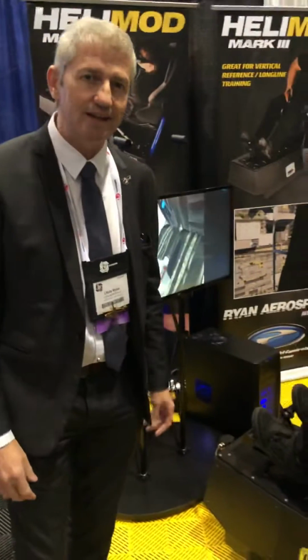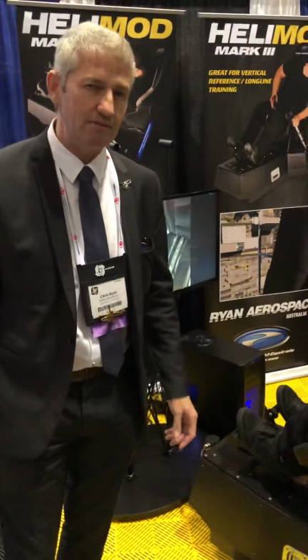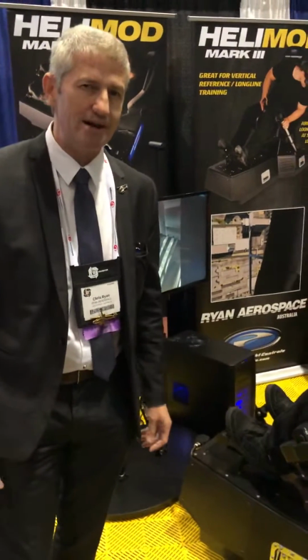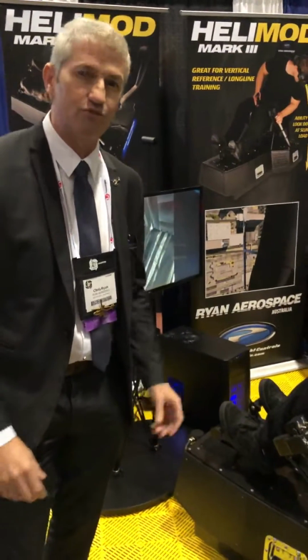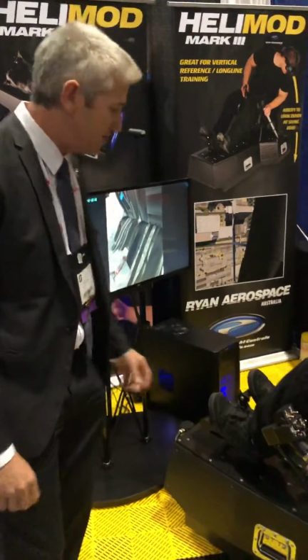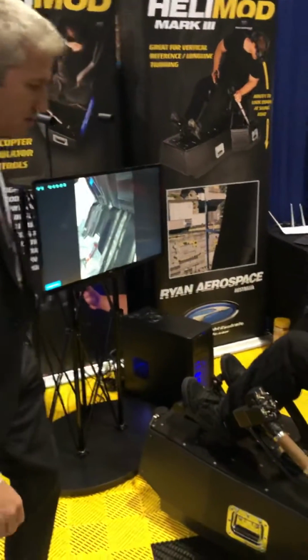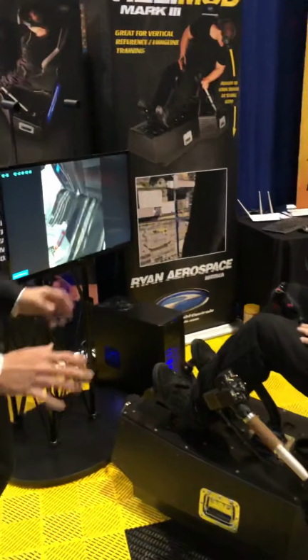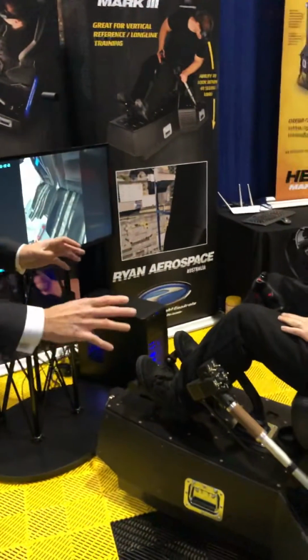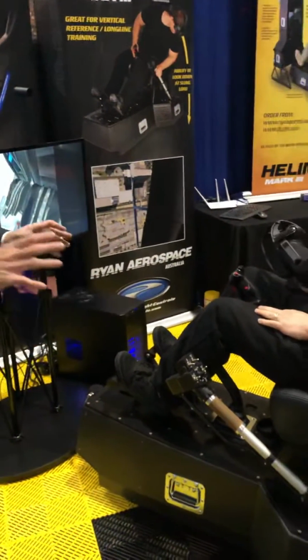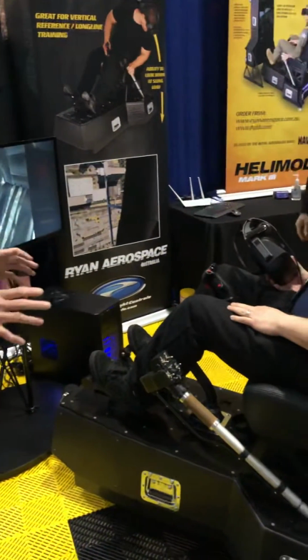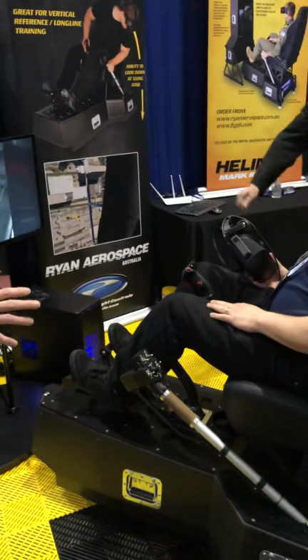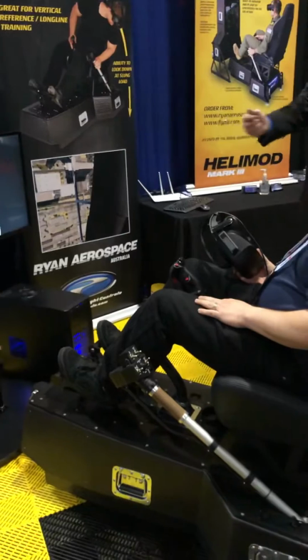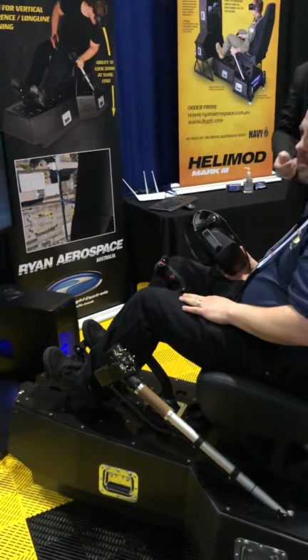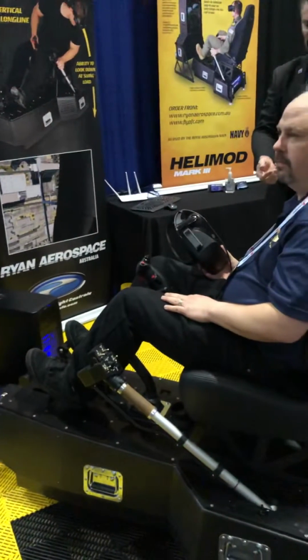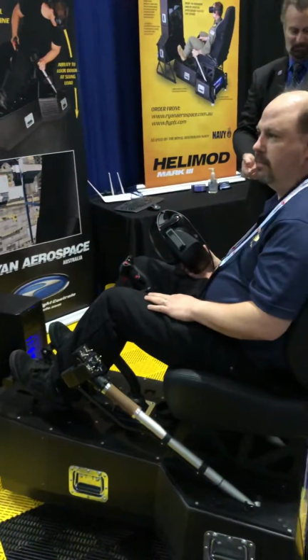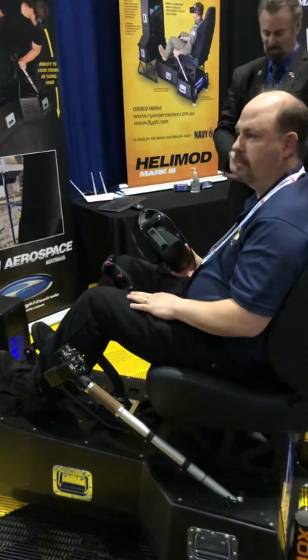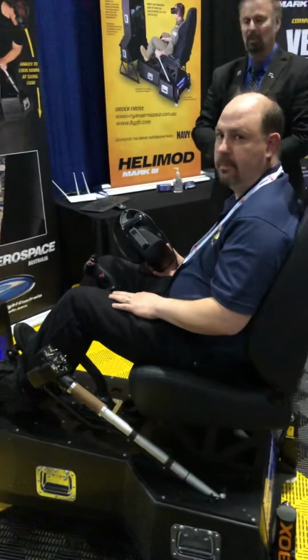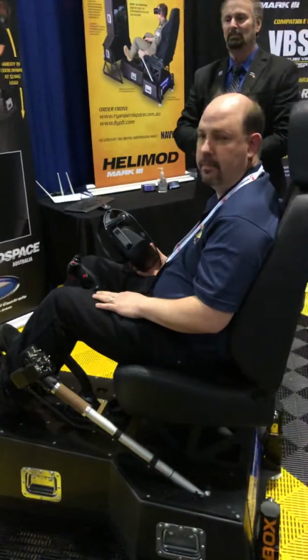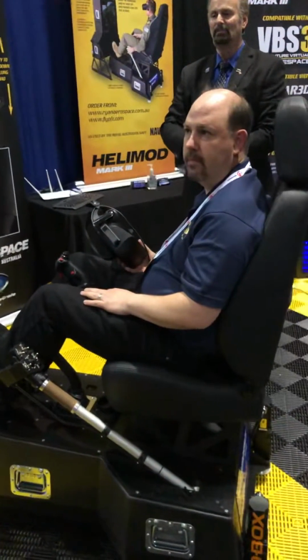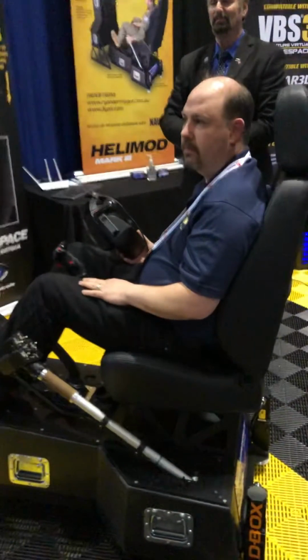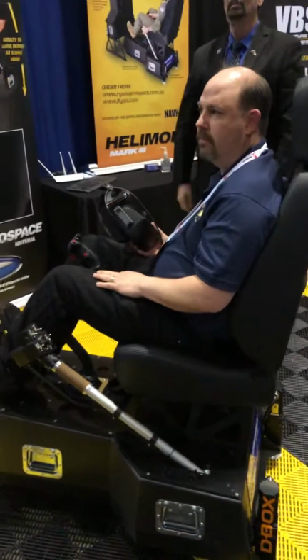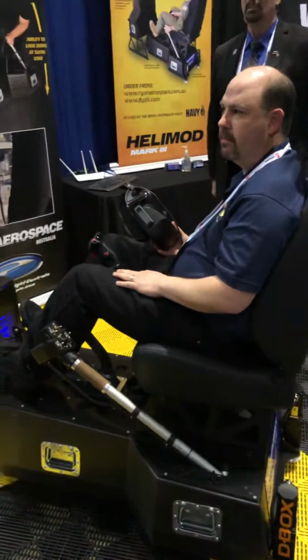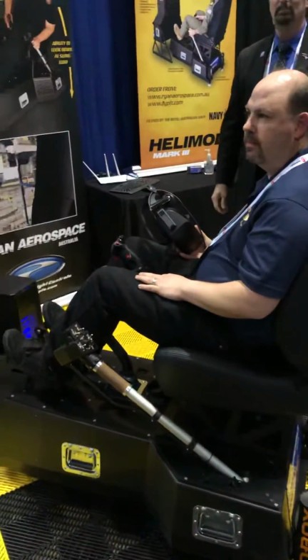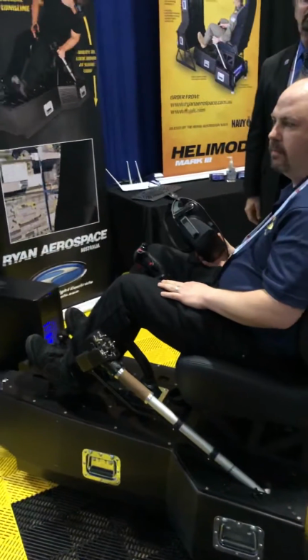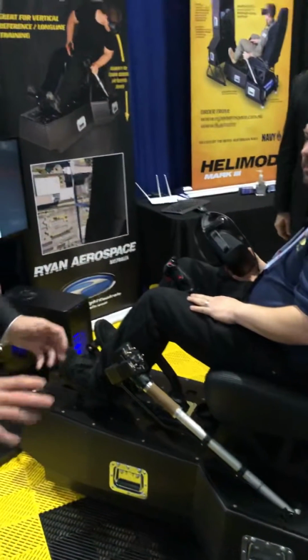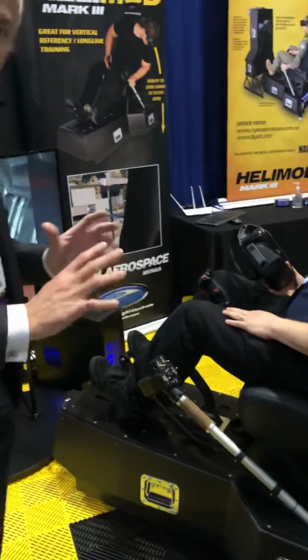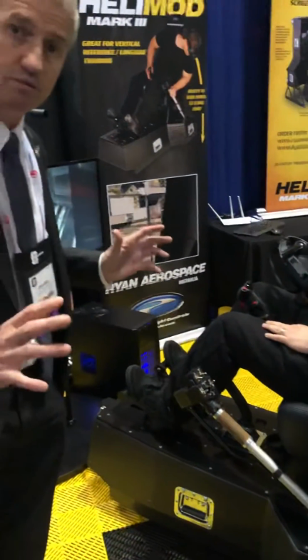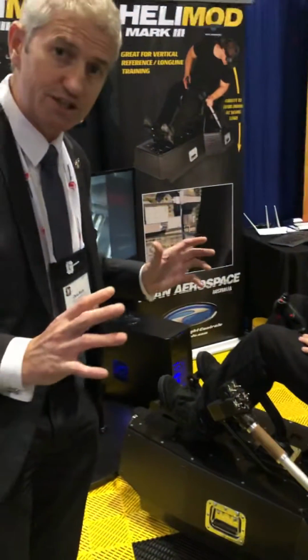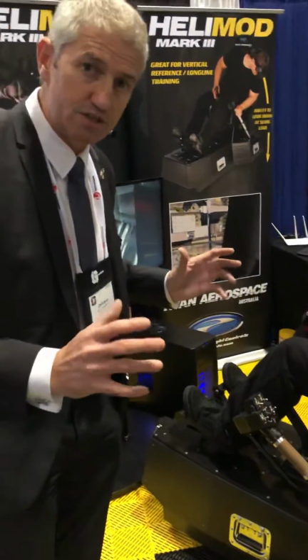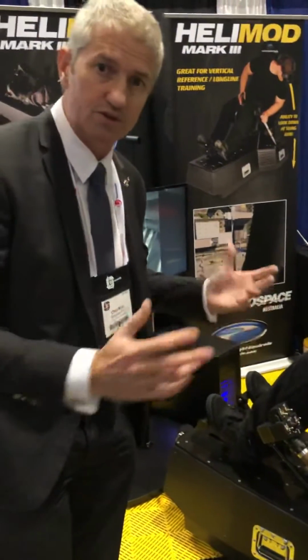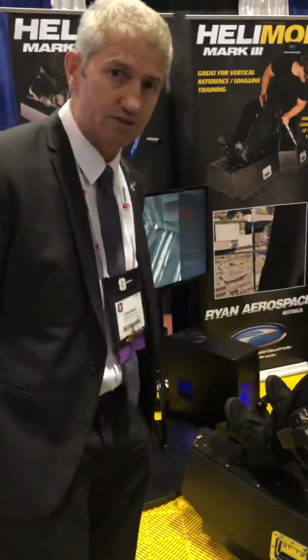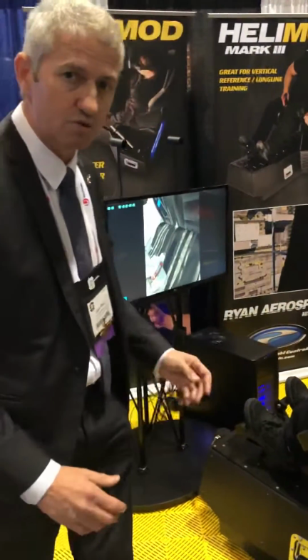That is the HeliMod Mark III. The HeliMod Mark III is a robust, modular helicopter simulator. It's designed specifically for virtual reality, but it can work with a dome, projection system, or LCD screens as well.